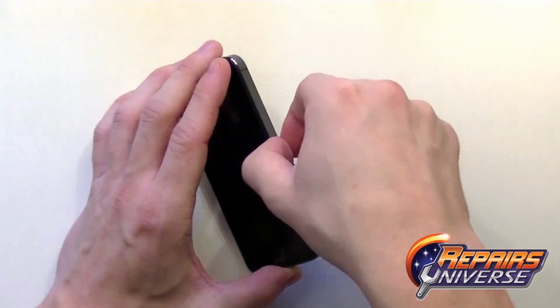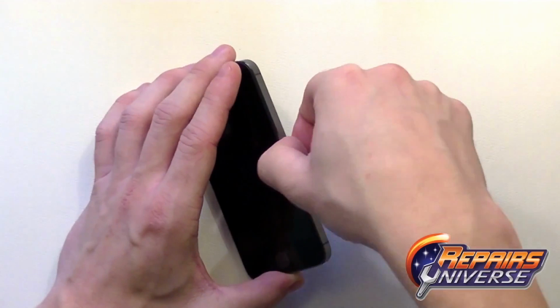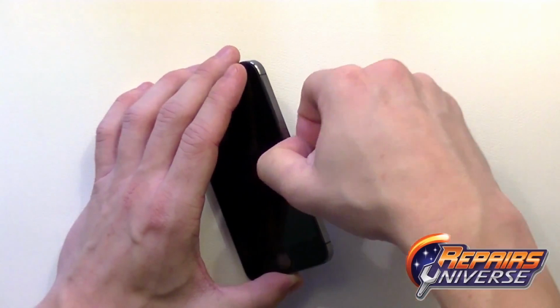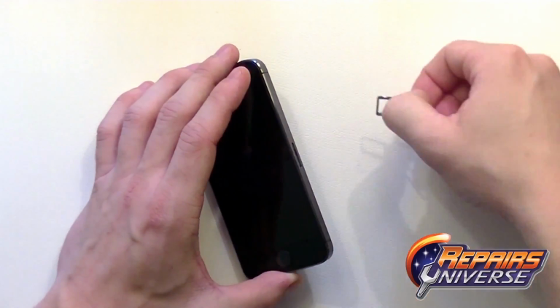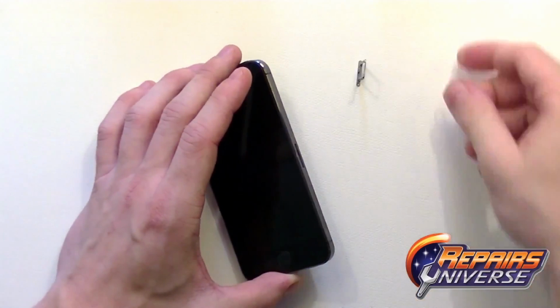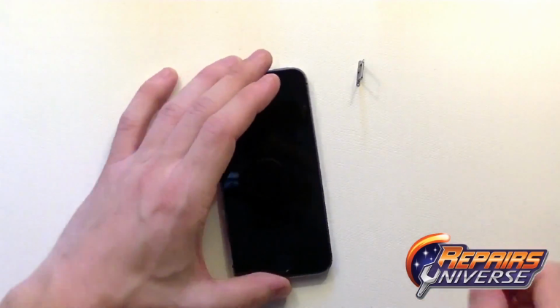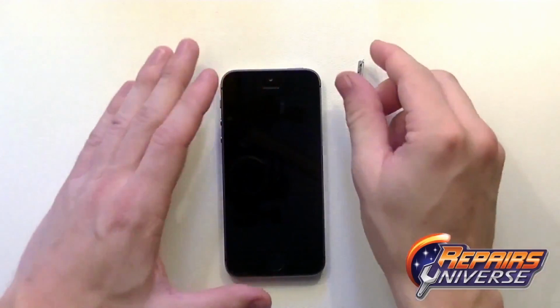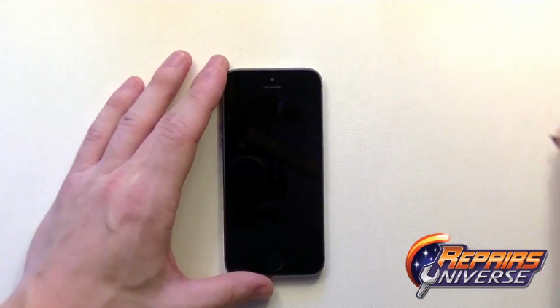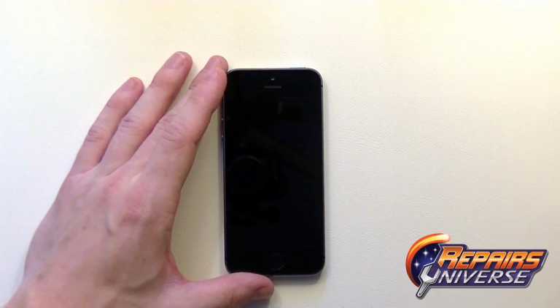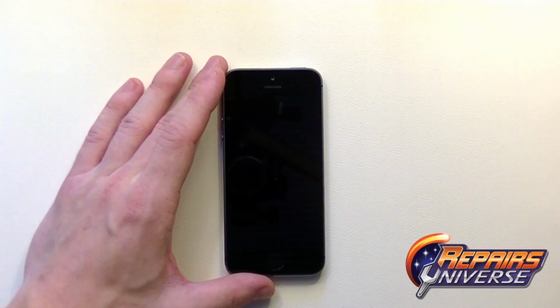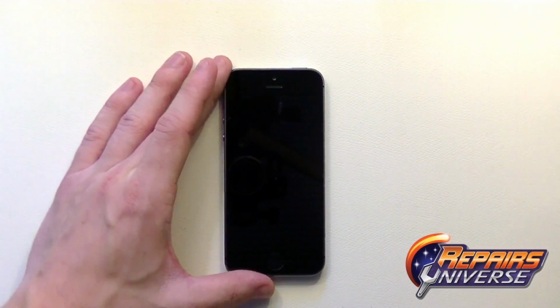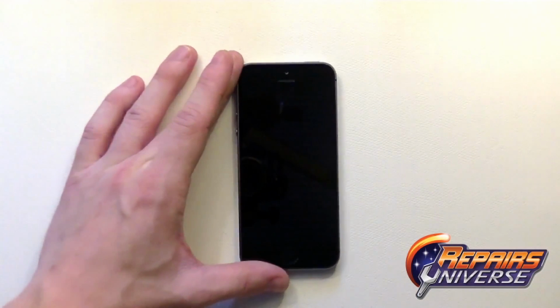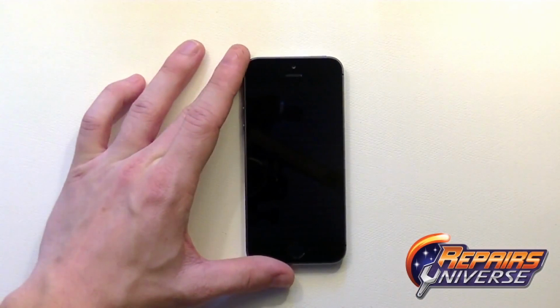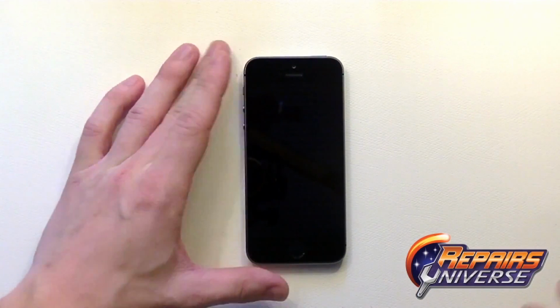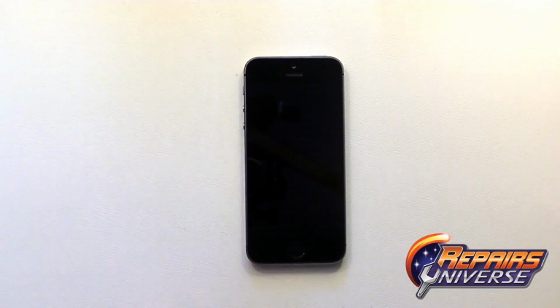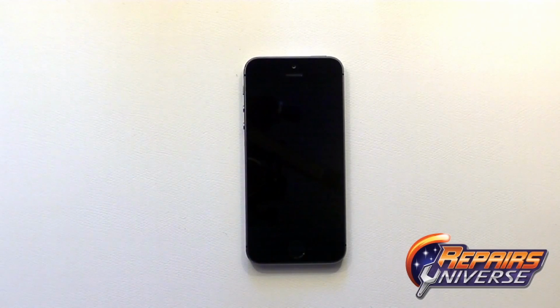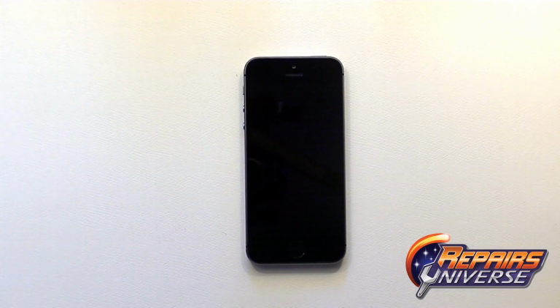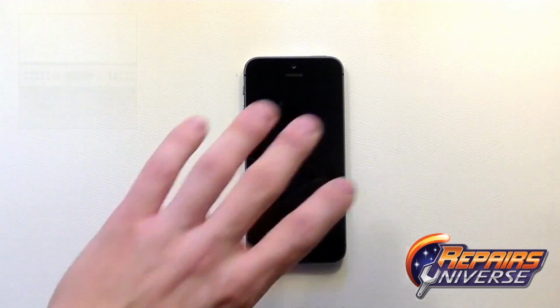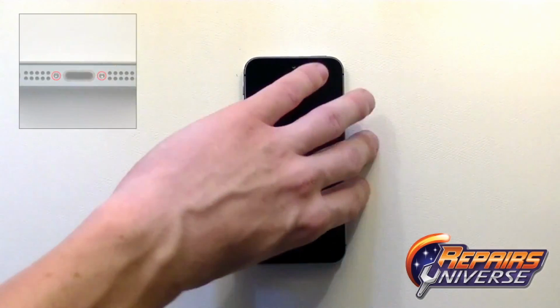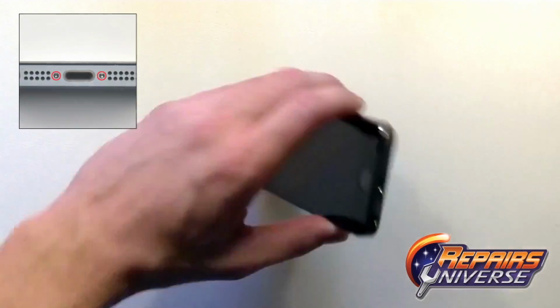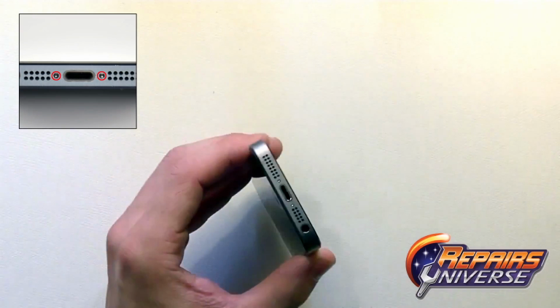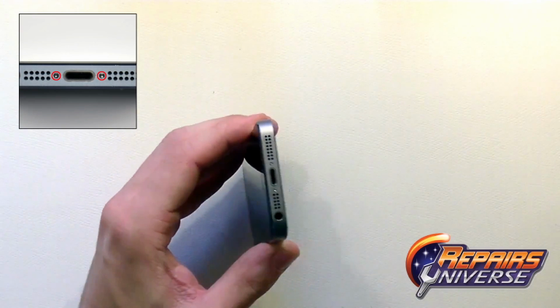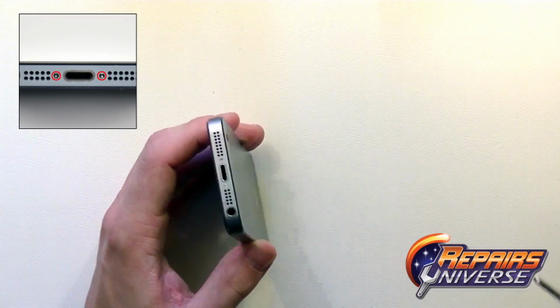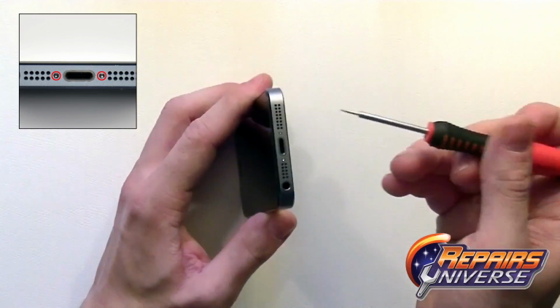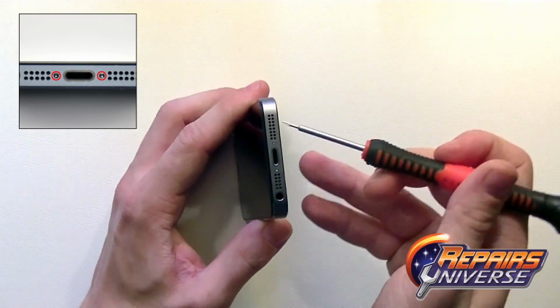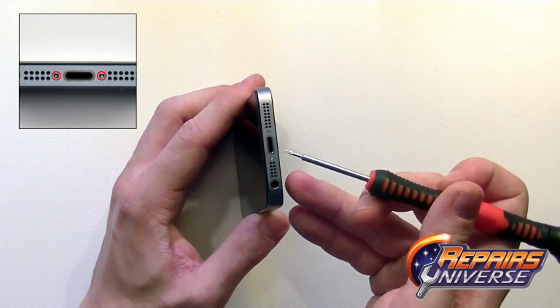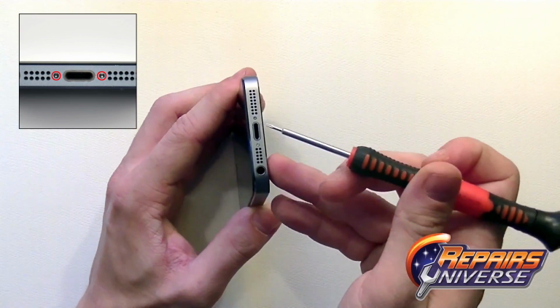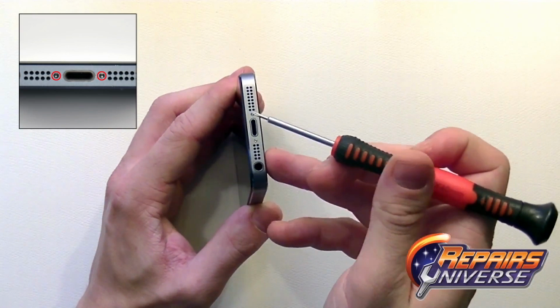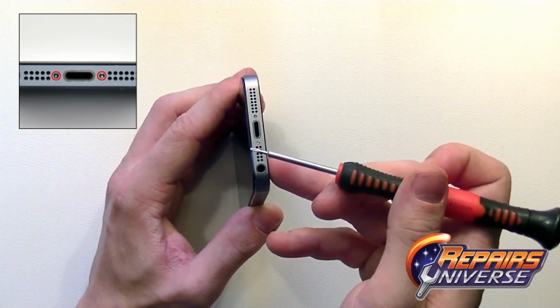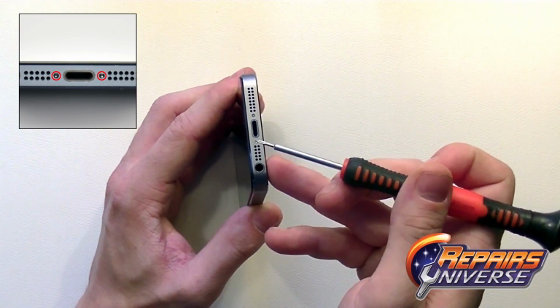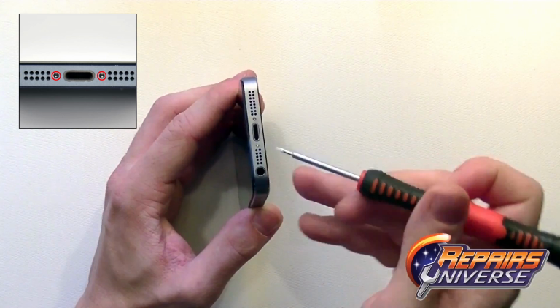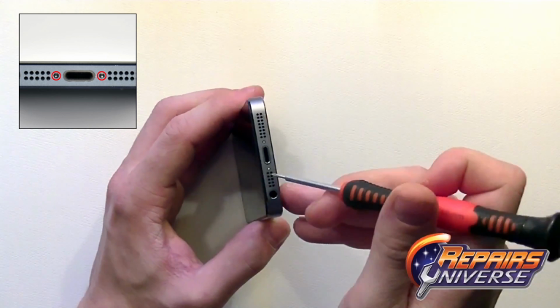To begin, you'll need to take your SIM card removal tool and remove the SIM card tray and SIM card. Next, take your pentalobe screwdriver and remove the two small screws next to the lightning port at the bottom of the device.